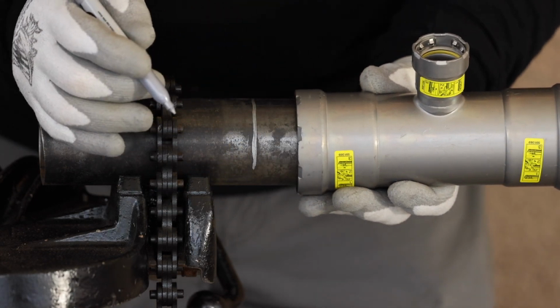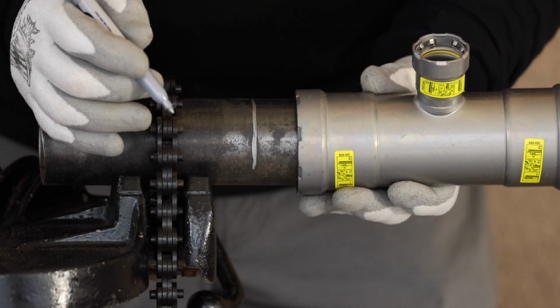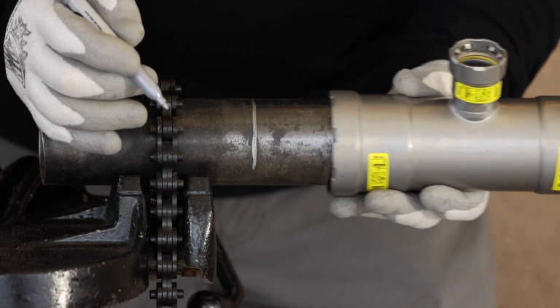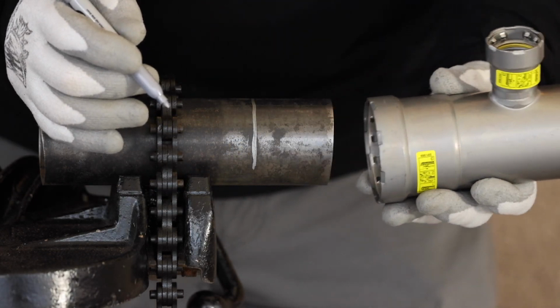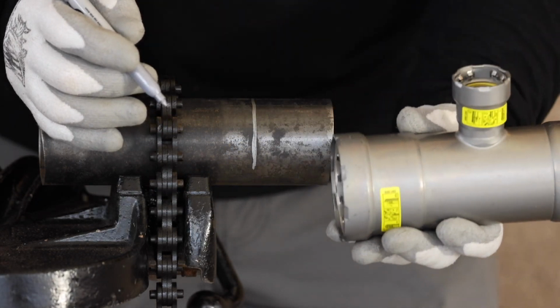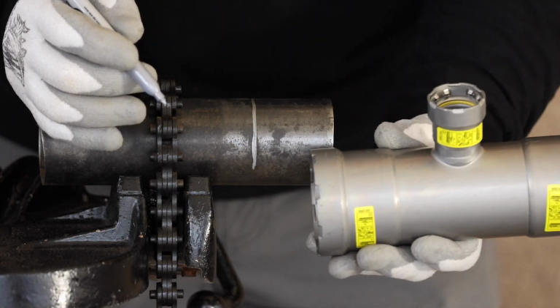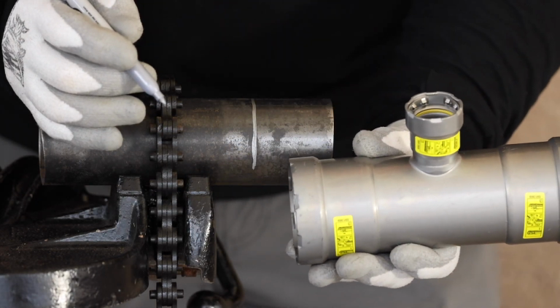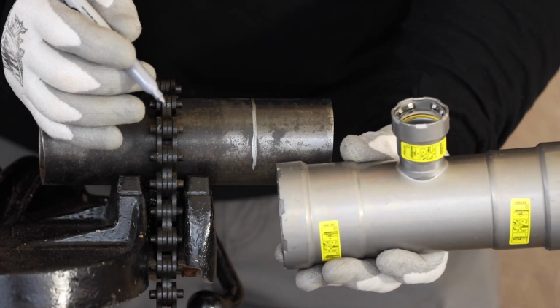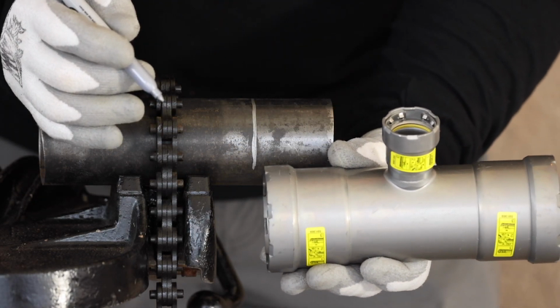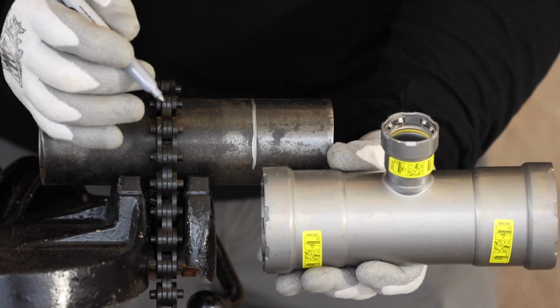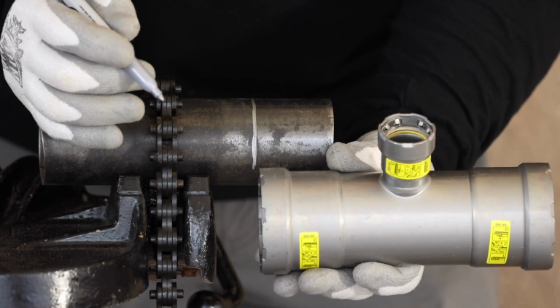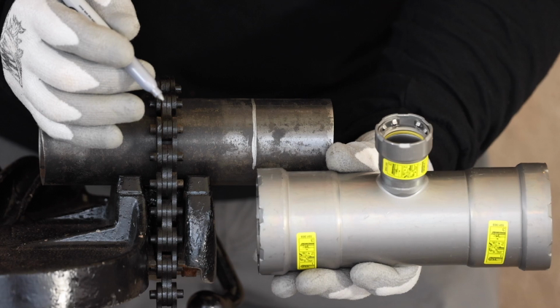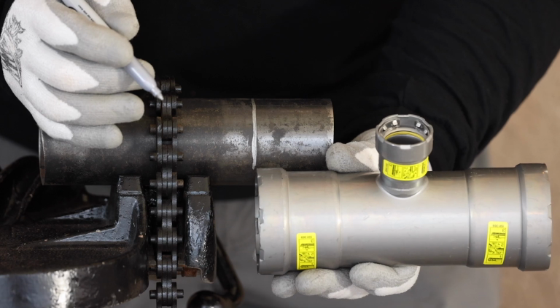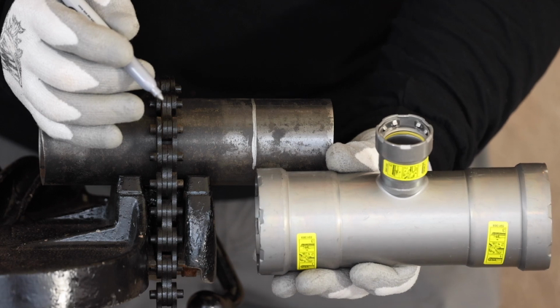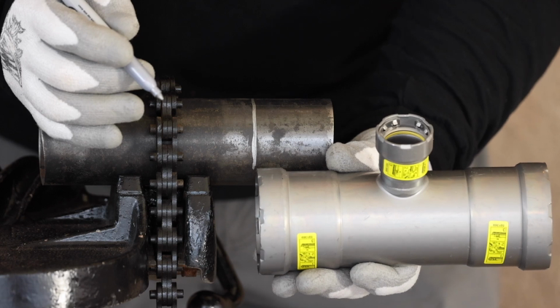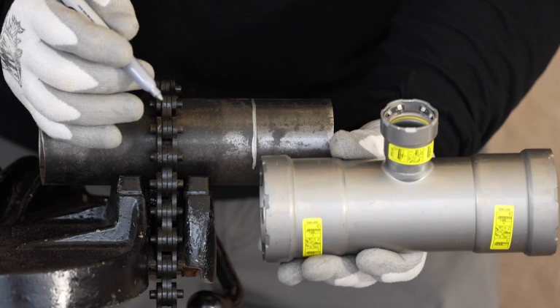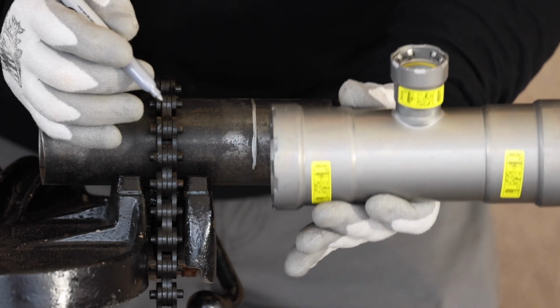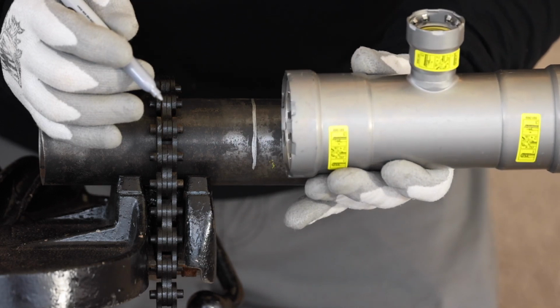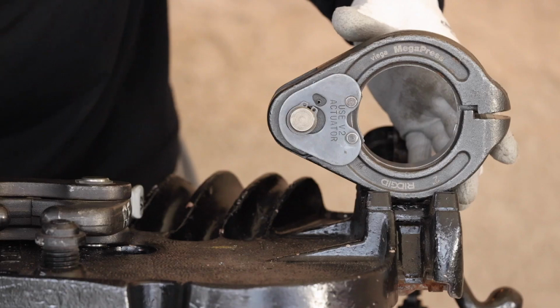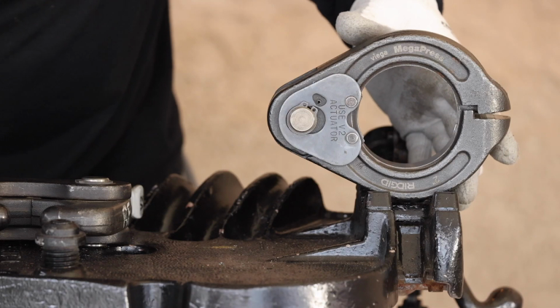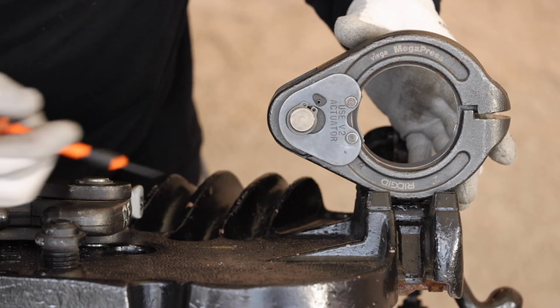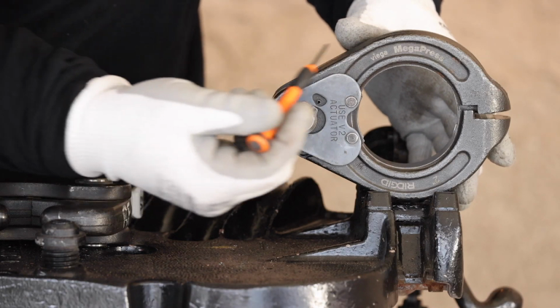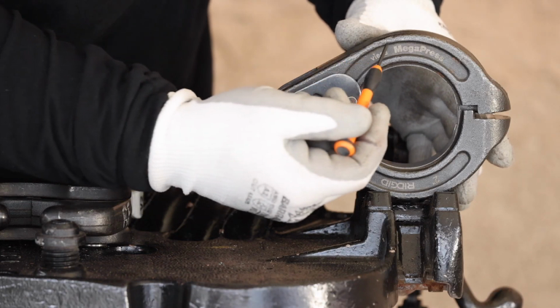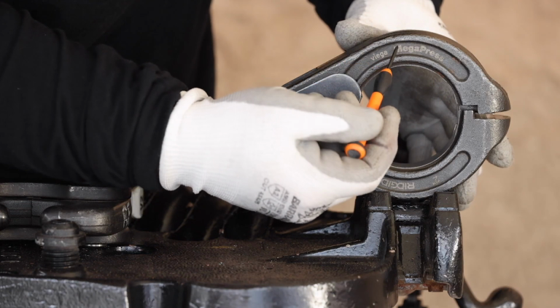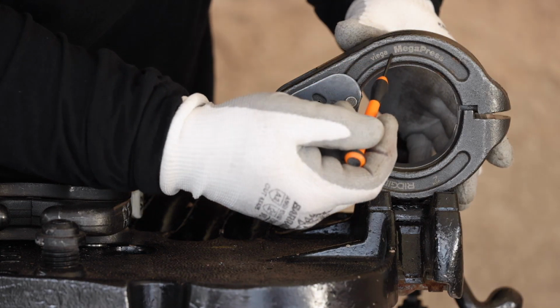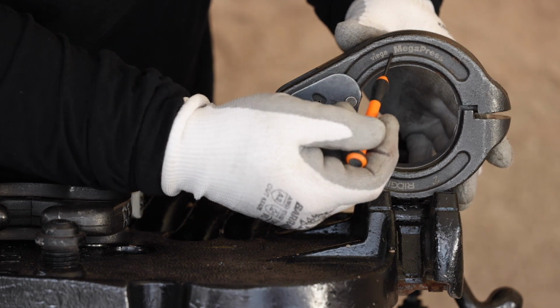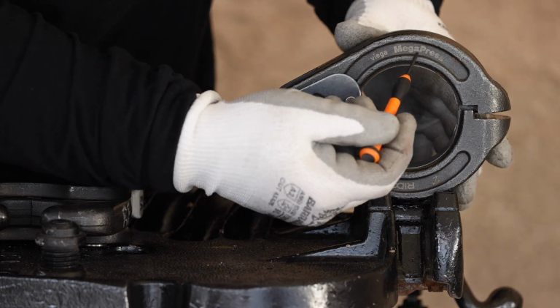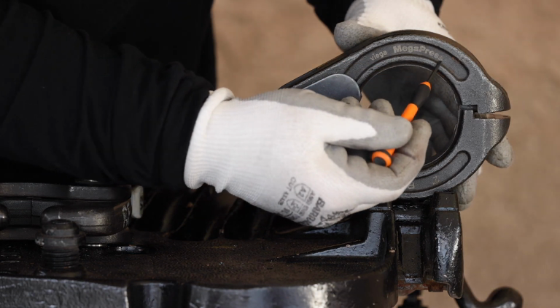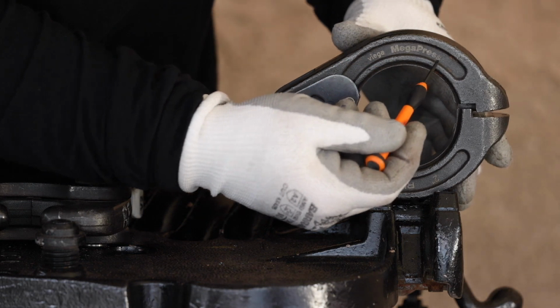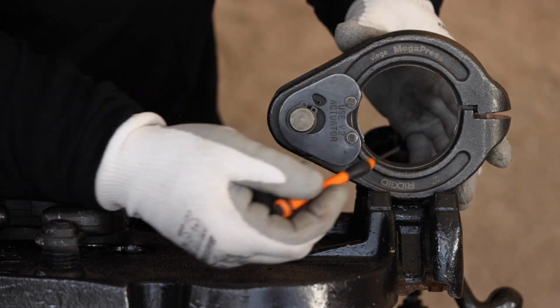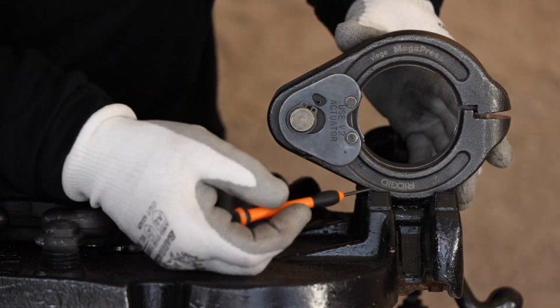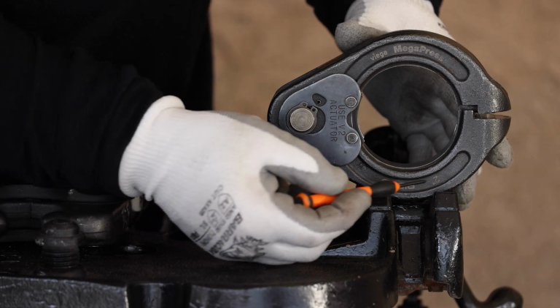Fully insert your pipe into the shoulder of the fitting and mark the pipe where it meets the edge. This will ensure full insertion depth.